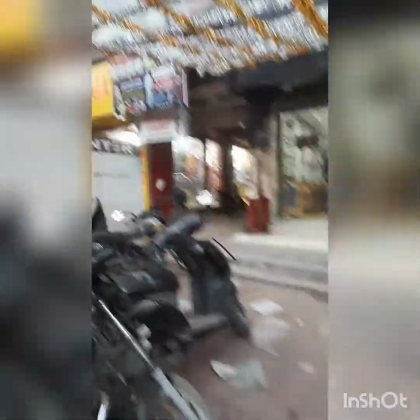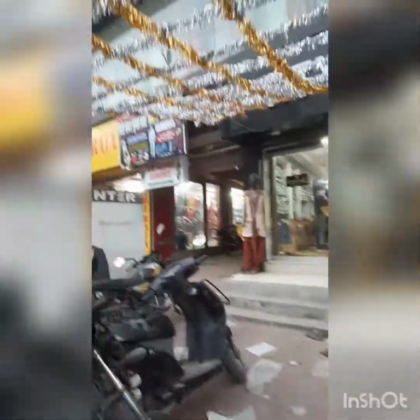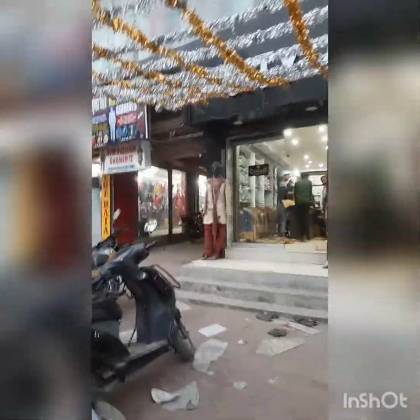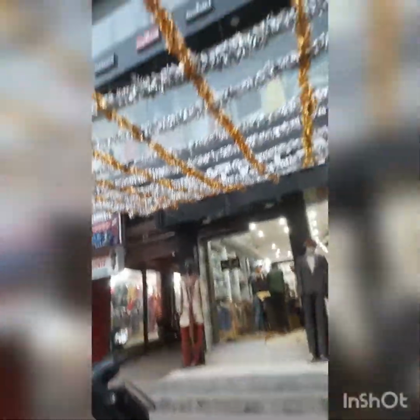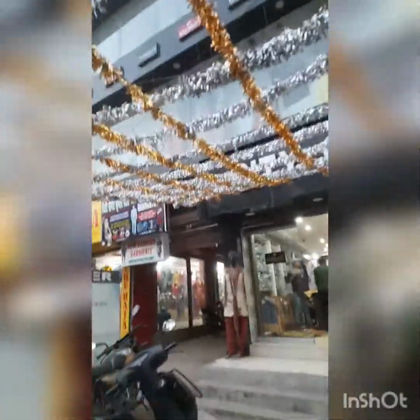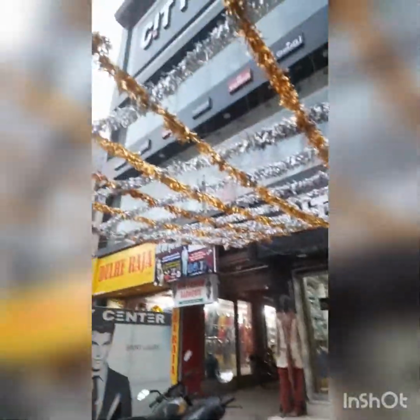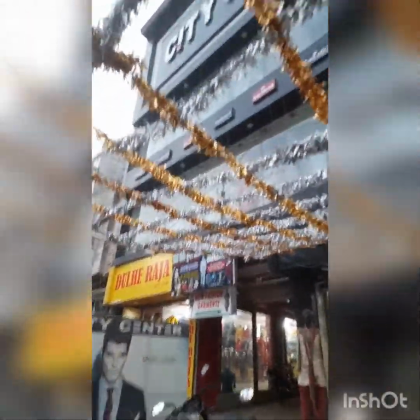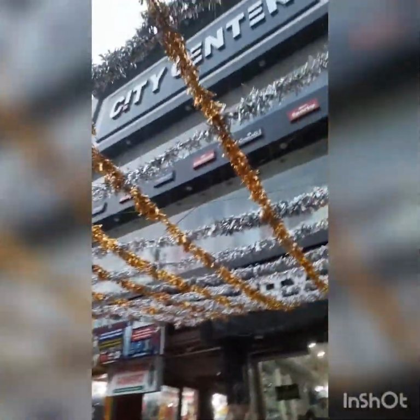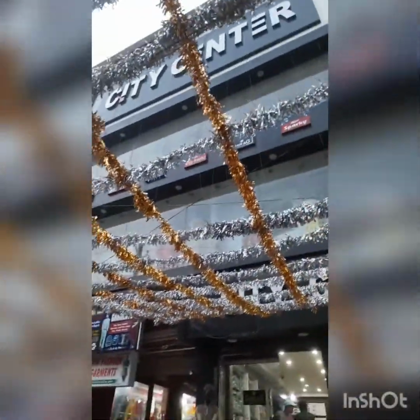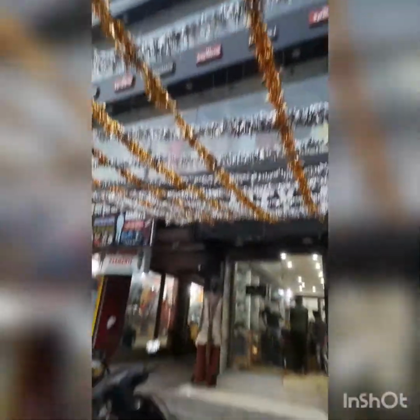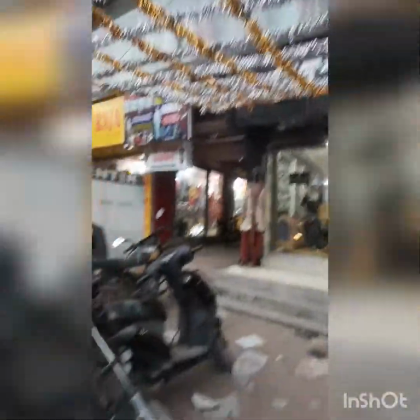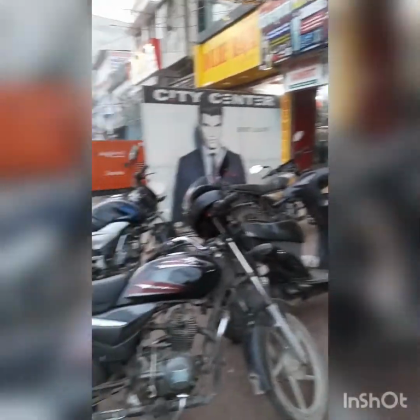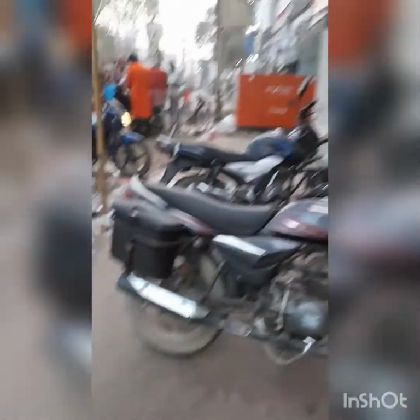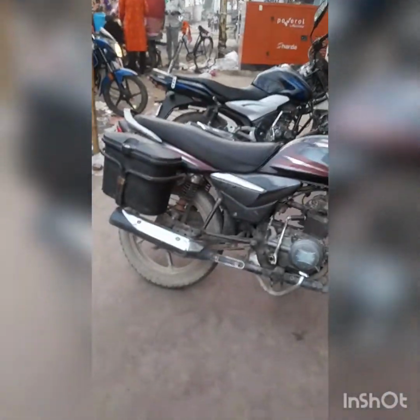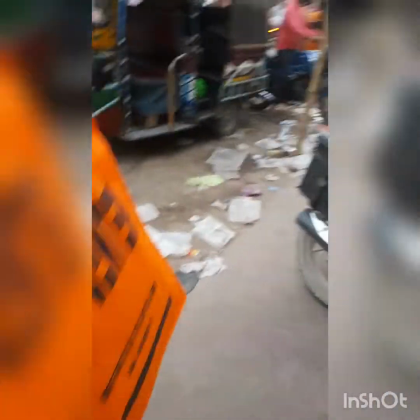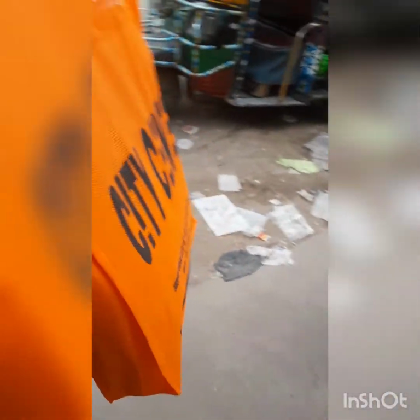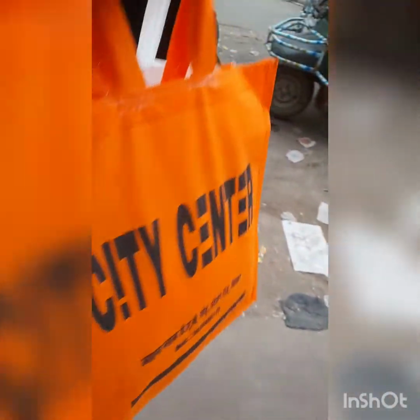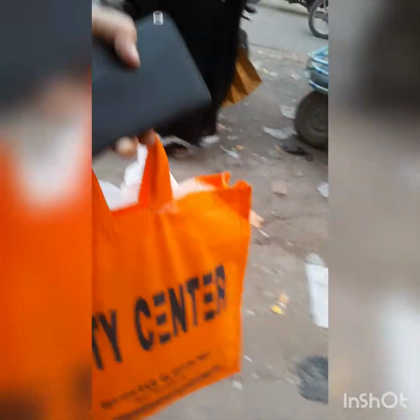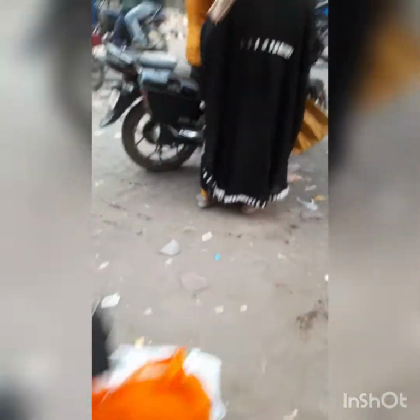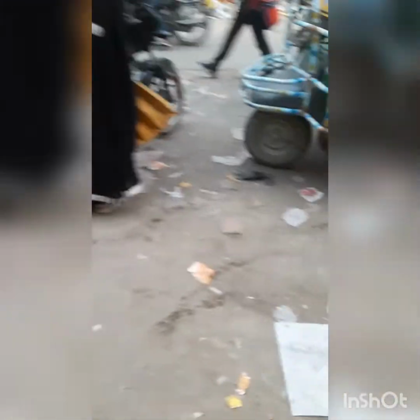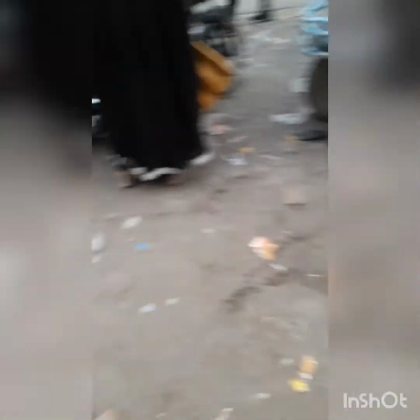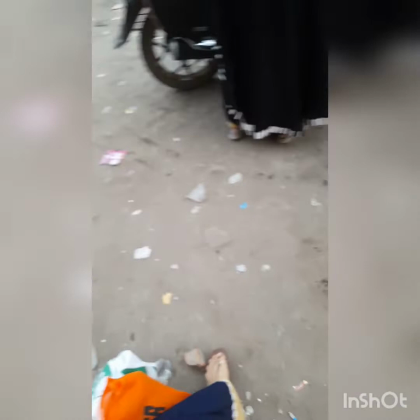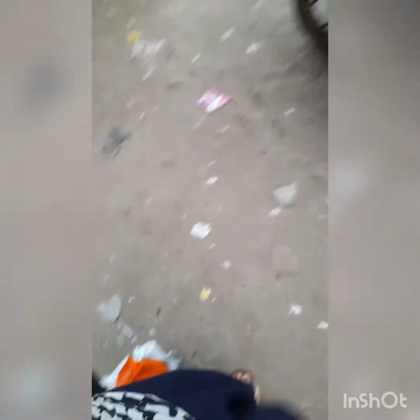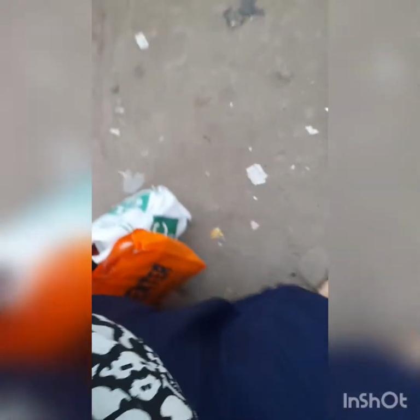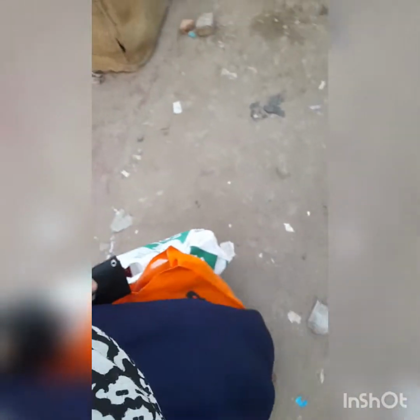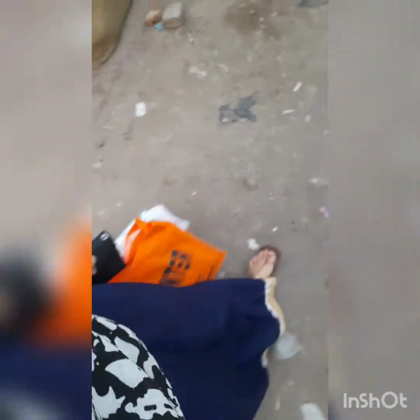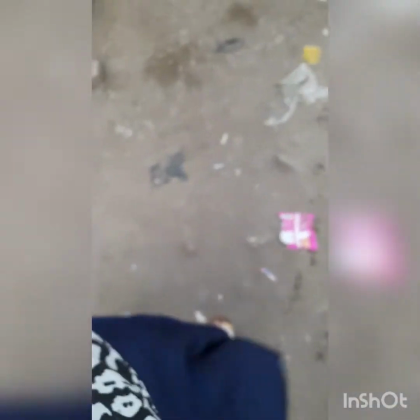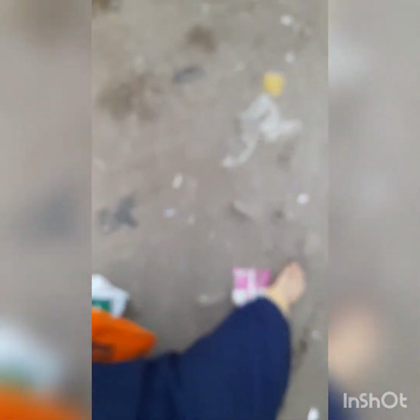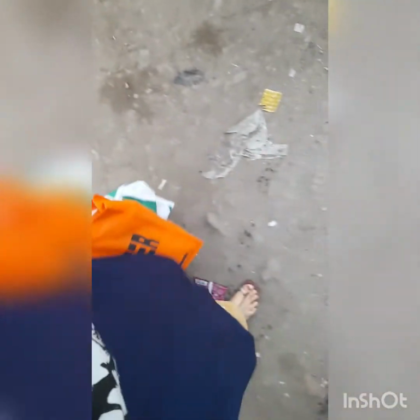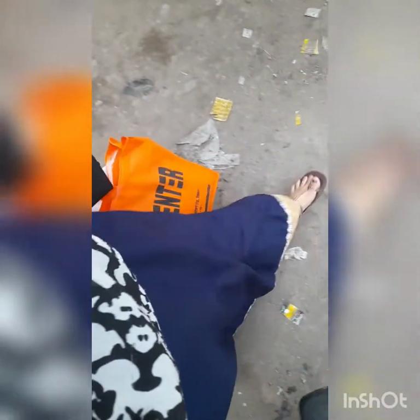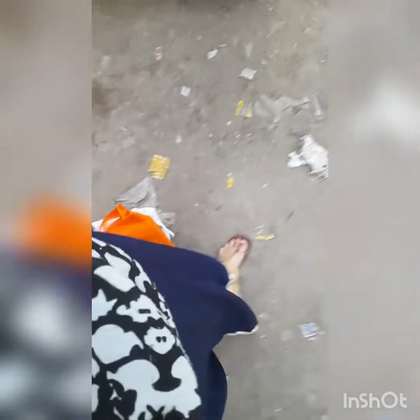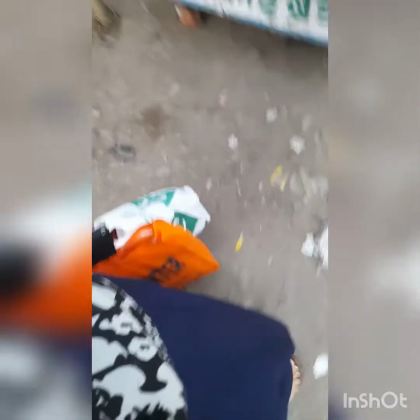We are here in the city centre and I have a lot of clothes that I have bought. Now I am going to go to the shop and see how clothes are going.